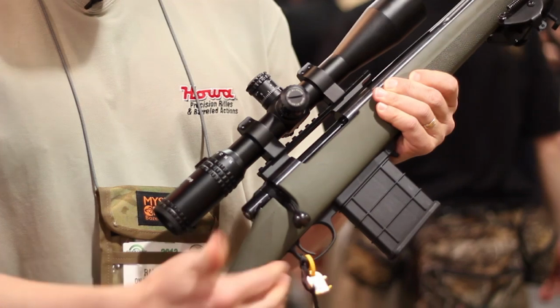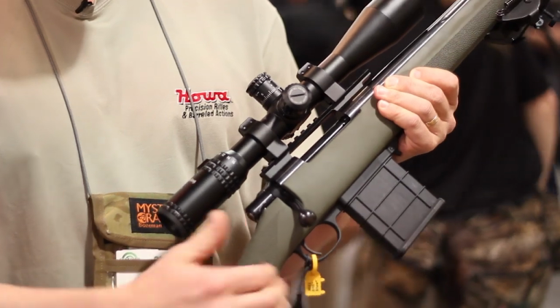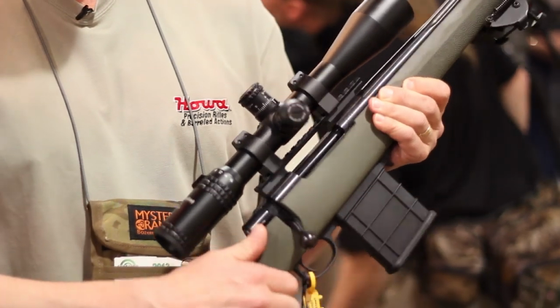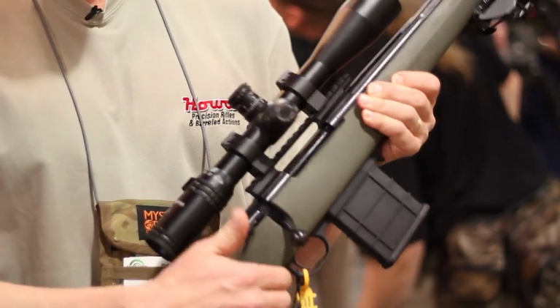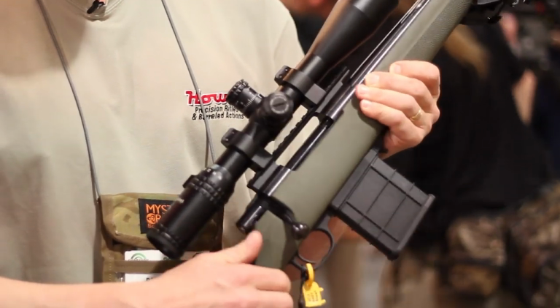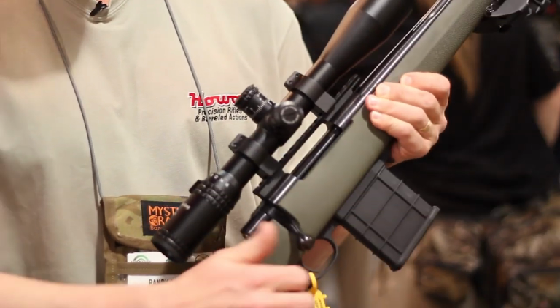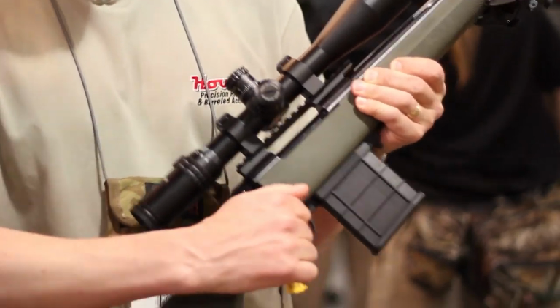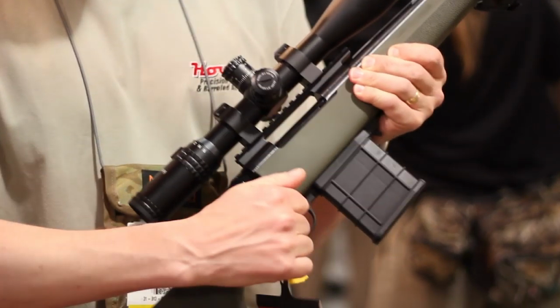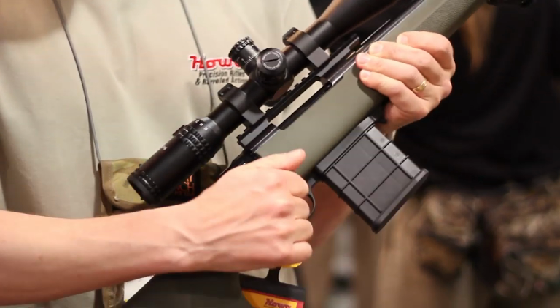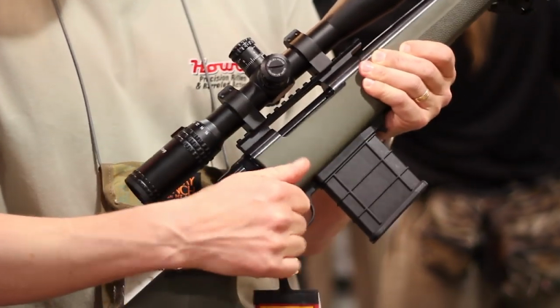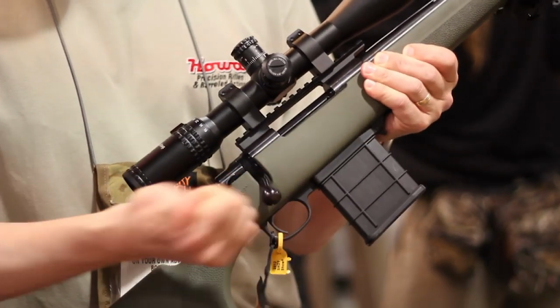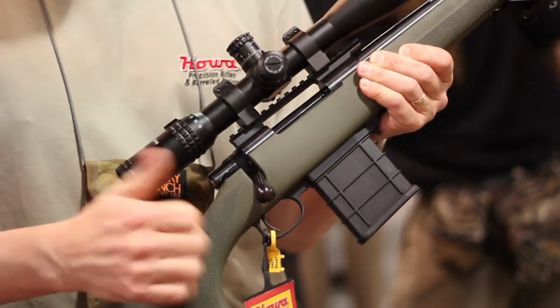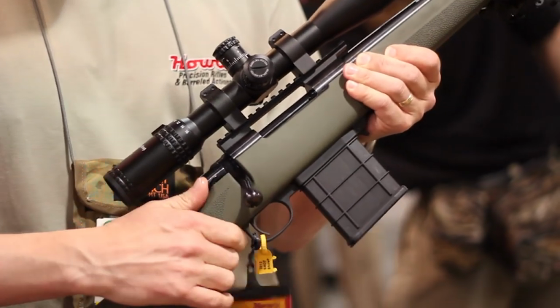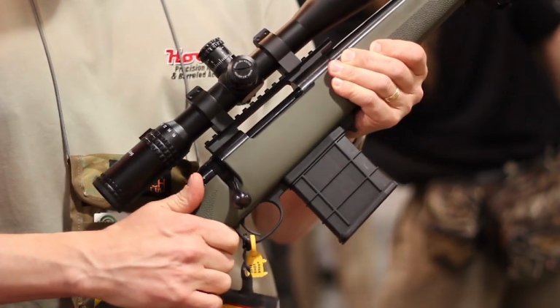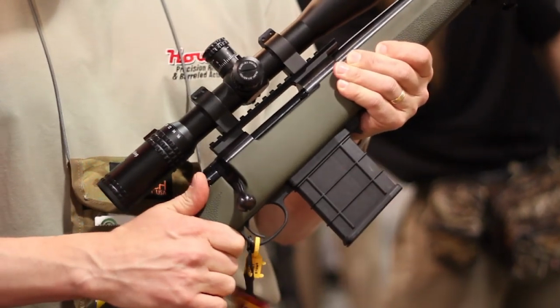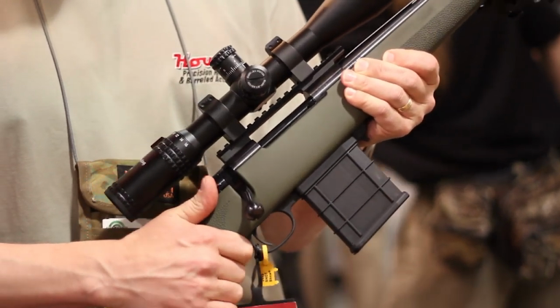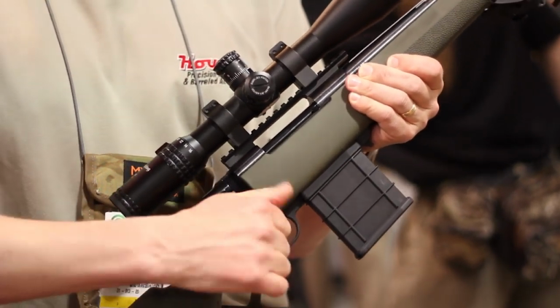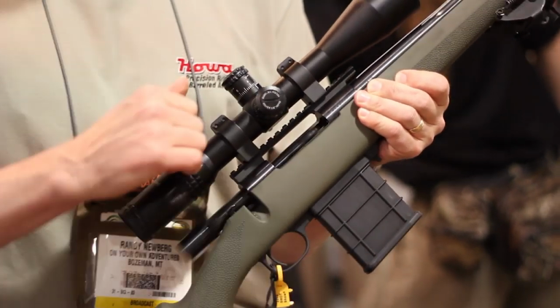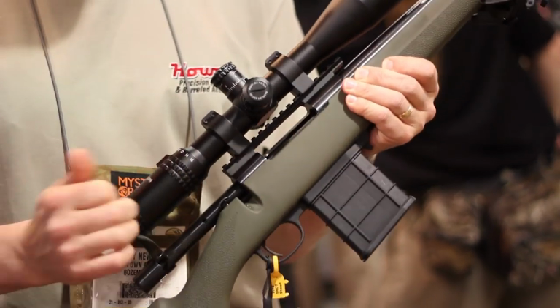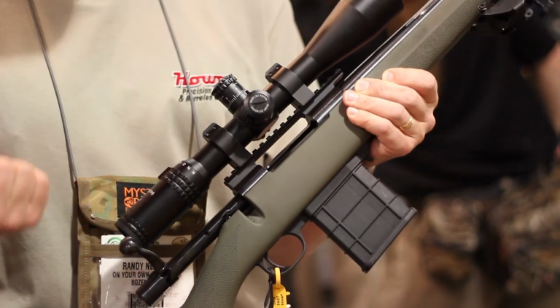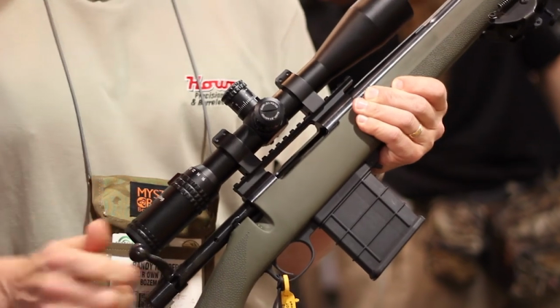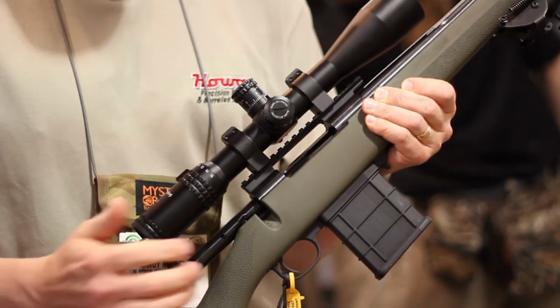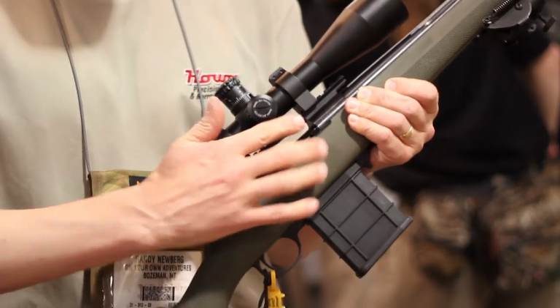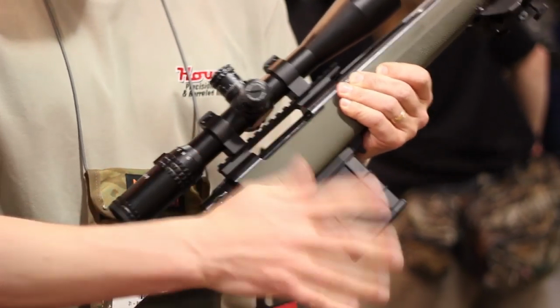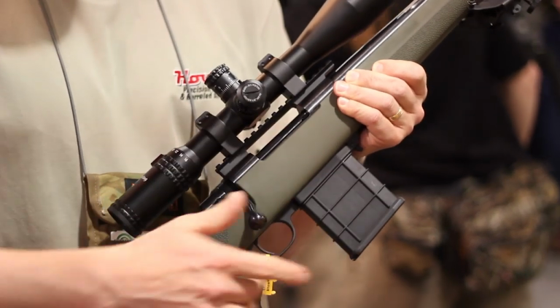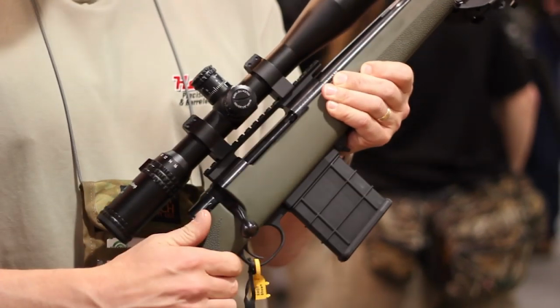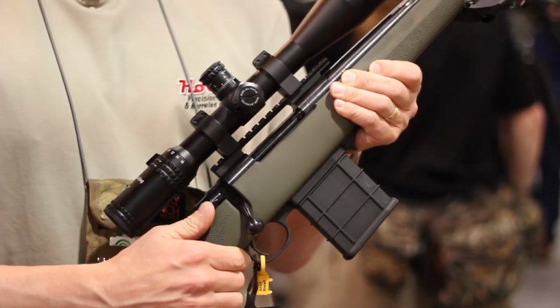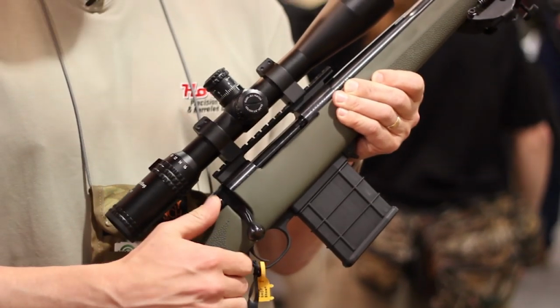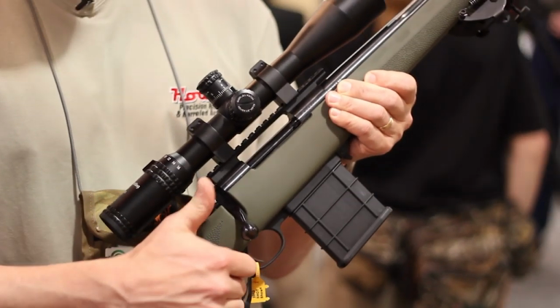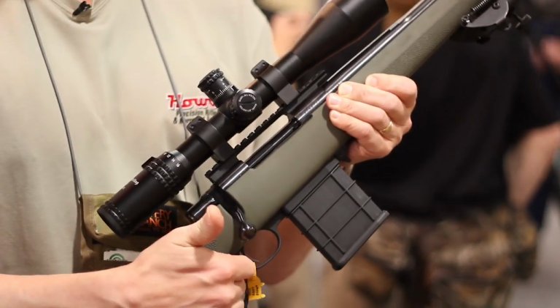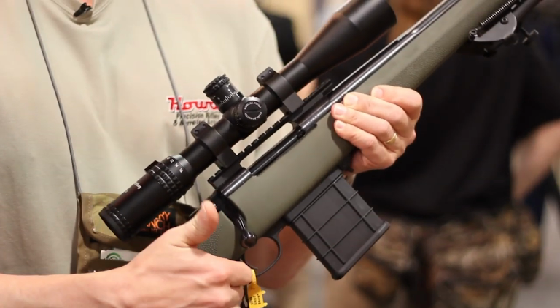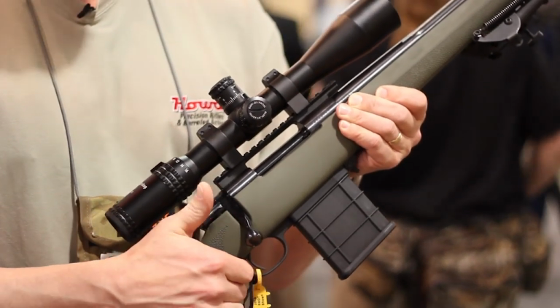You've got the three-position safety. Everything's locked up right there. We go to the middle, you can work the action. When it comes time to fire, there you go — piece of cake.